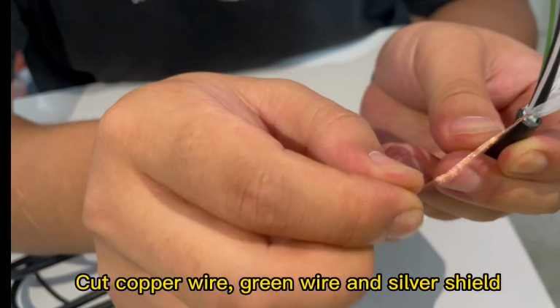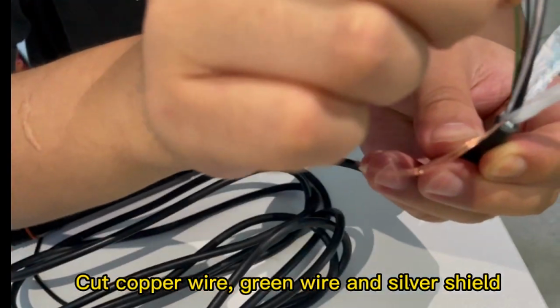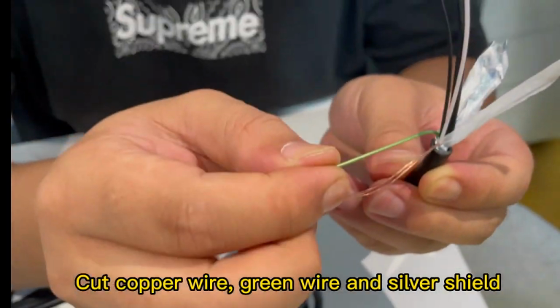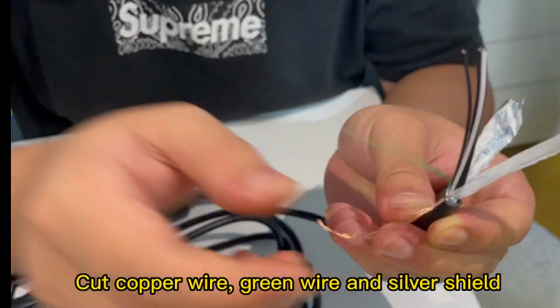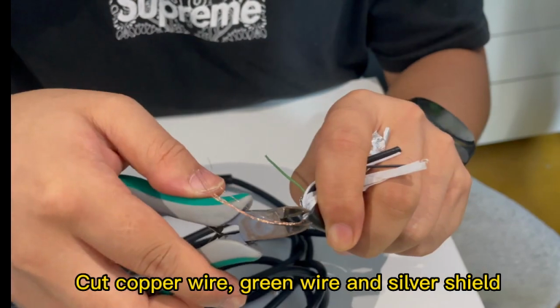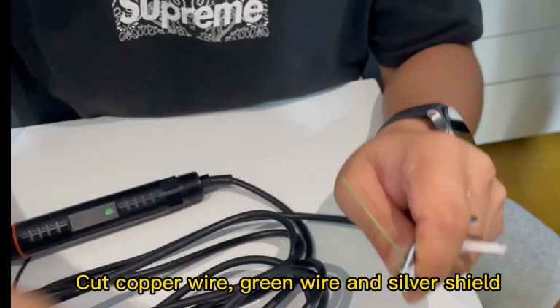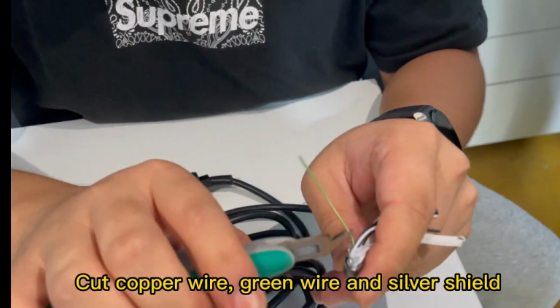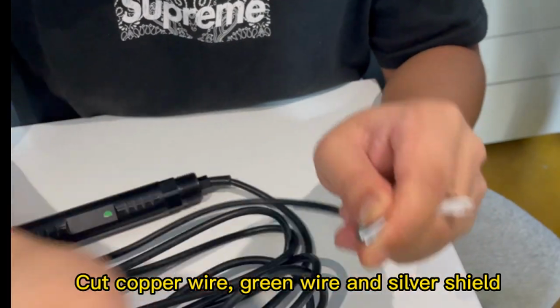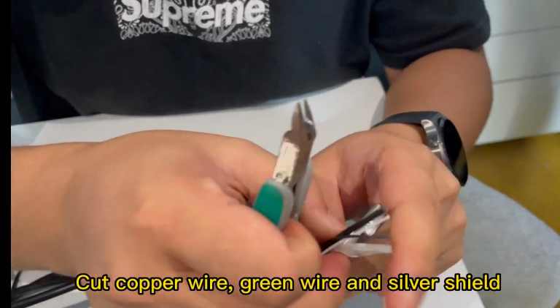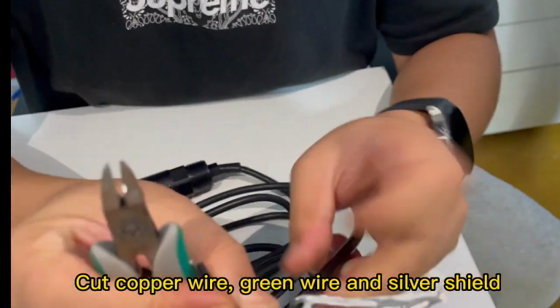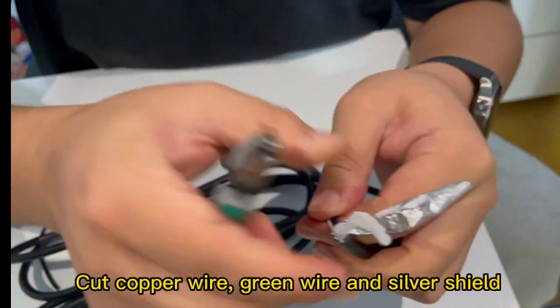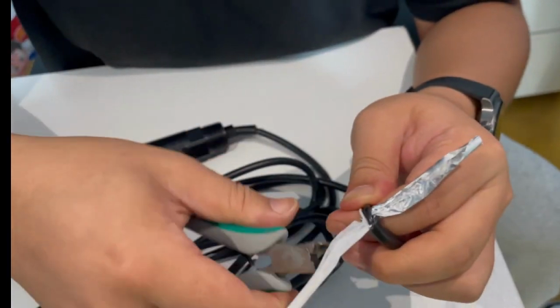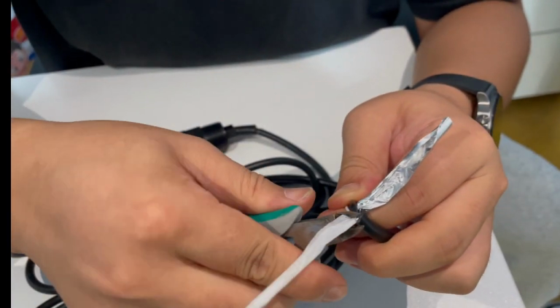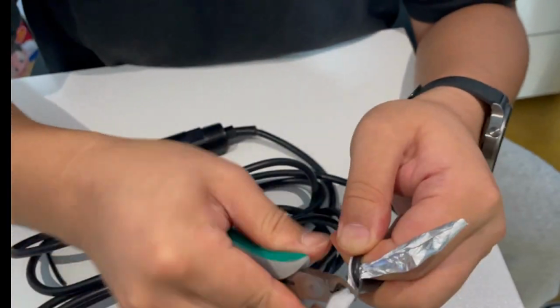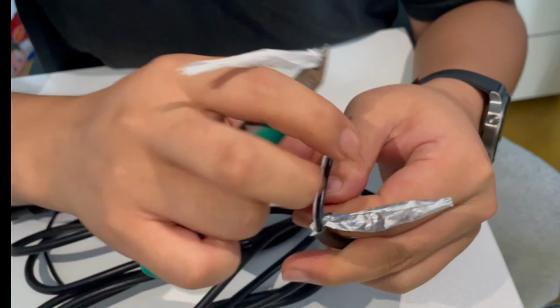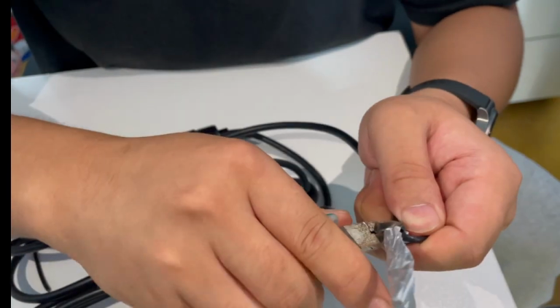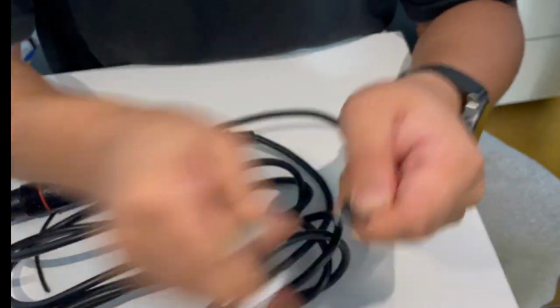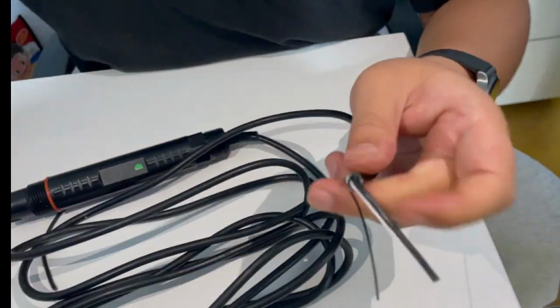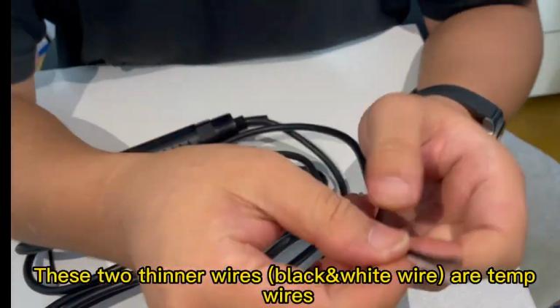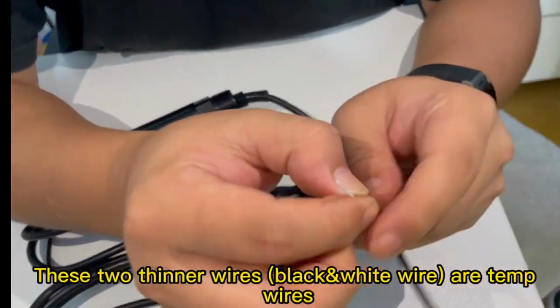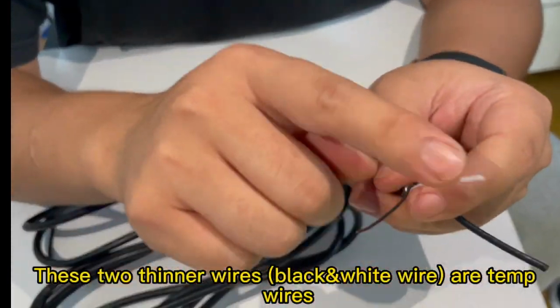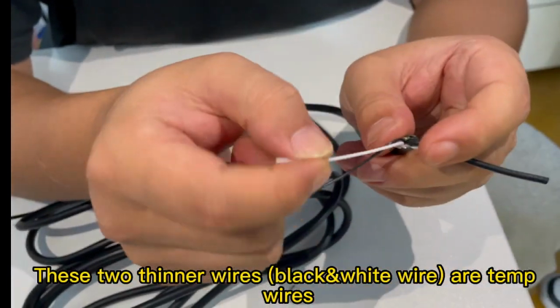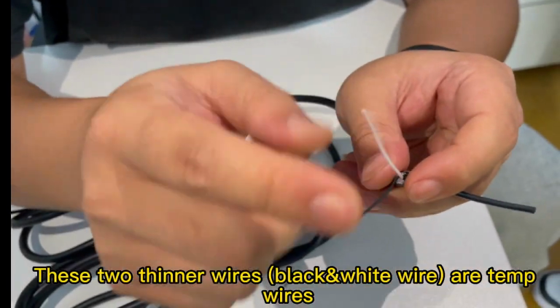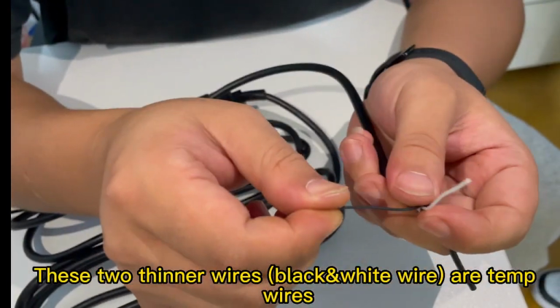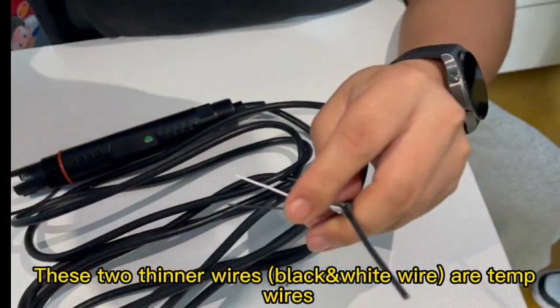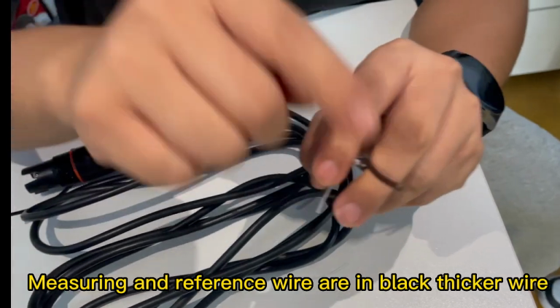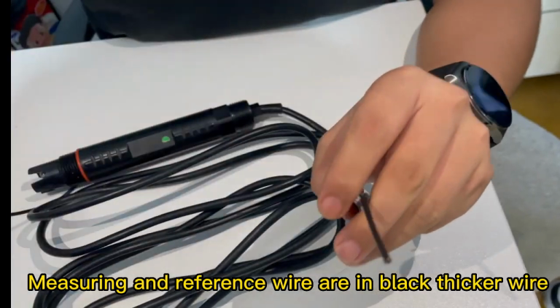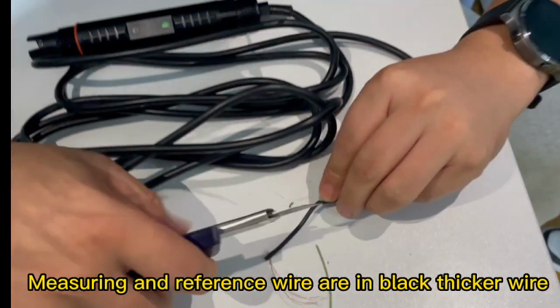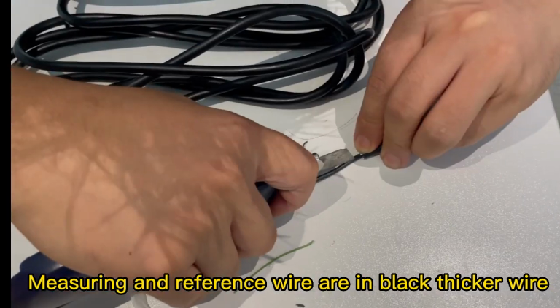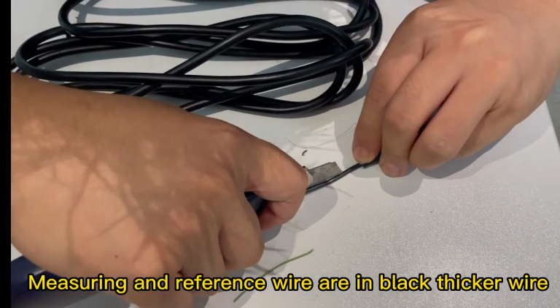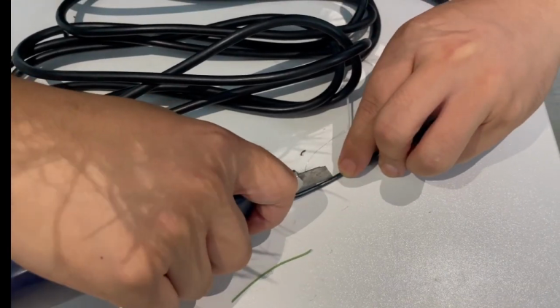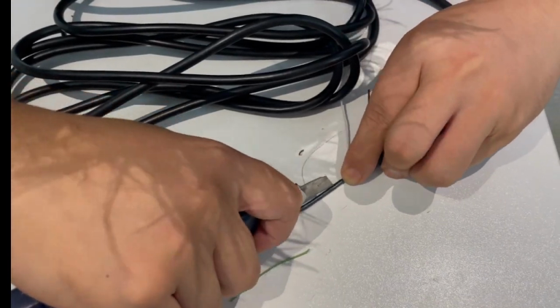Cut the copper wire, green wire, and silver shield. These two thinner wires are temperature wires. The measure and reference wire are inside the black thick wire.